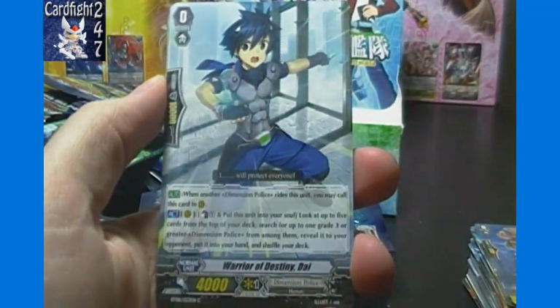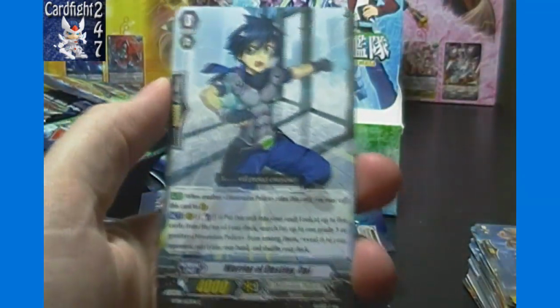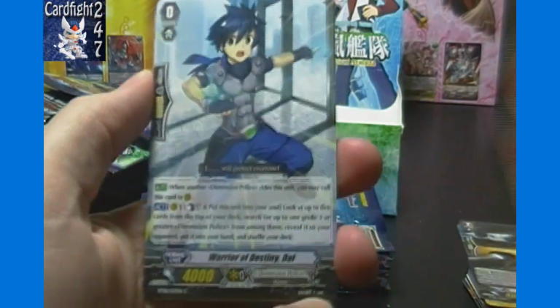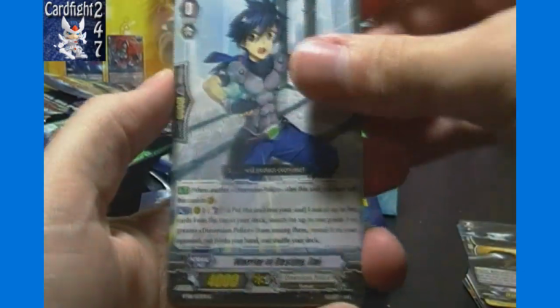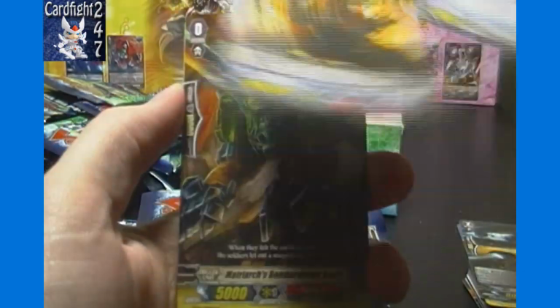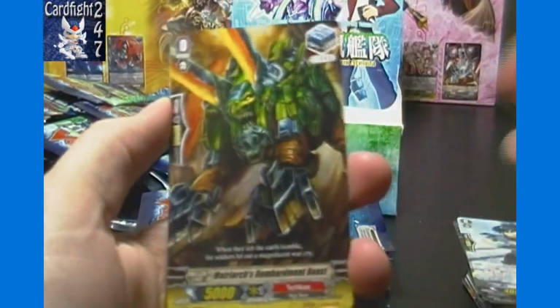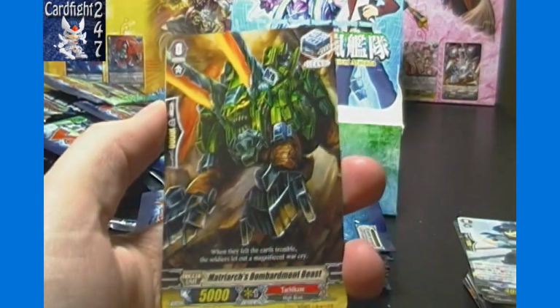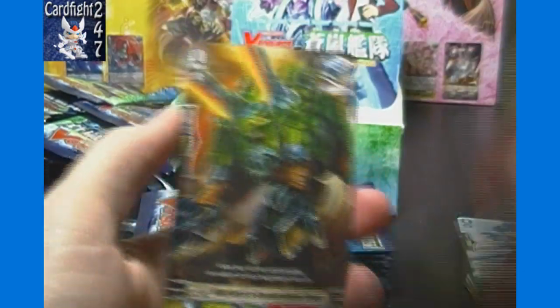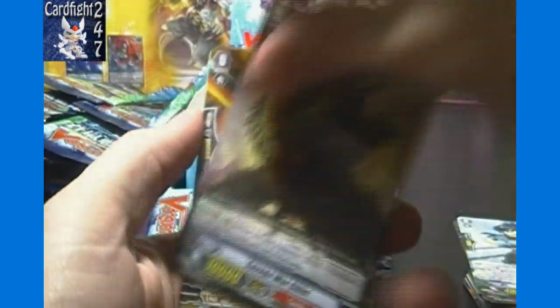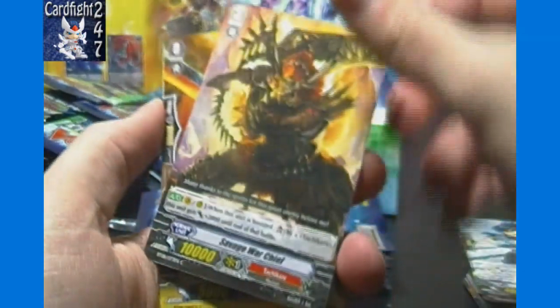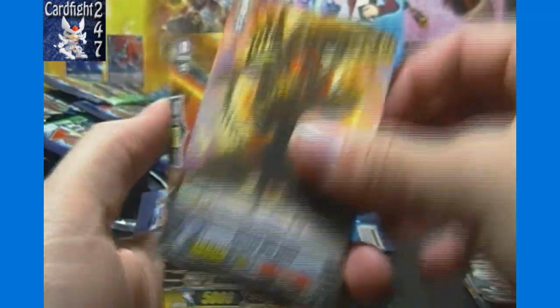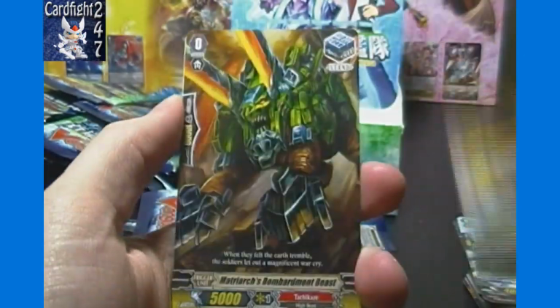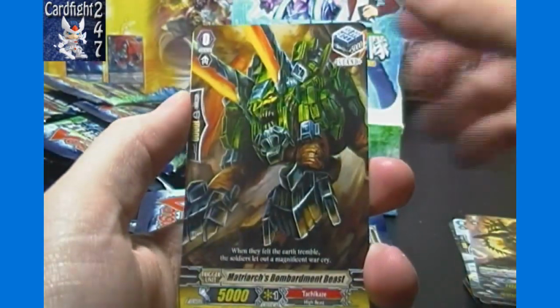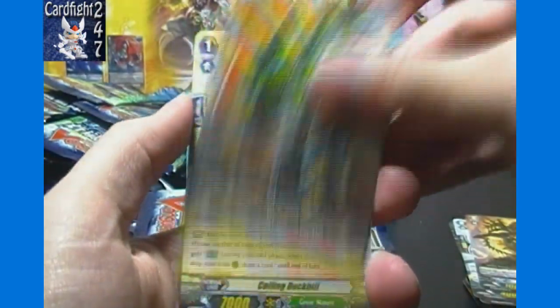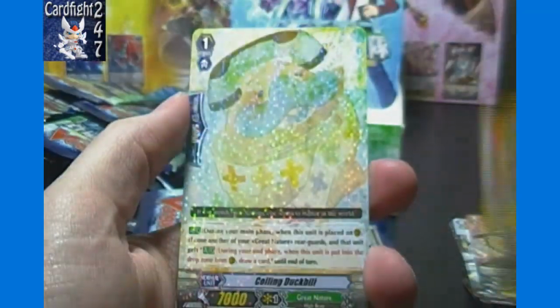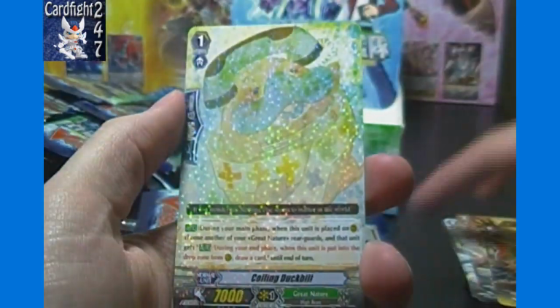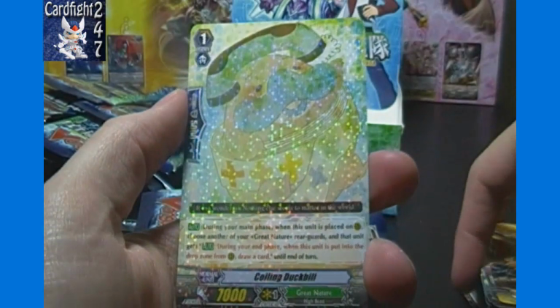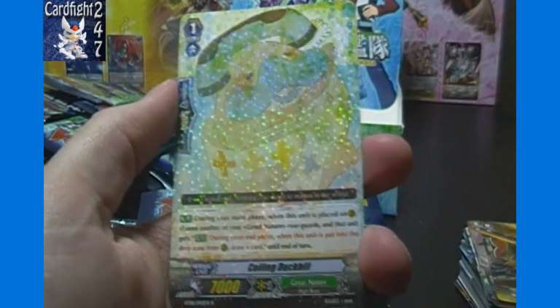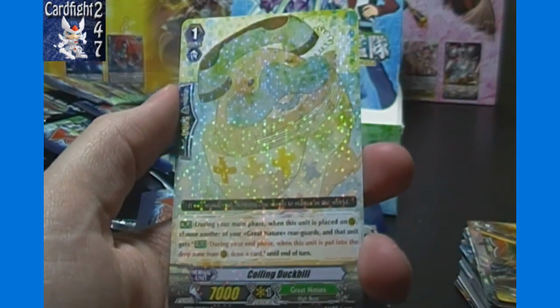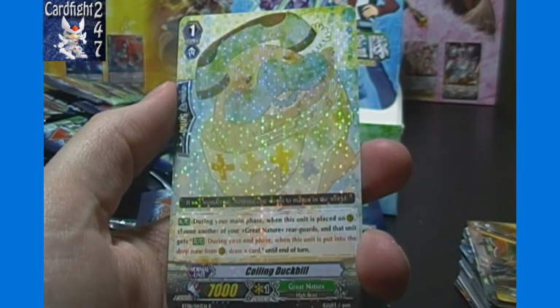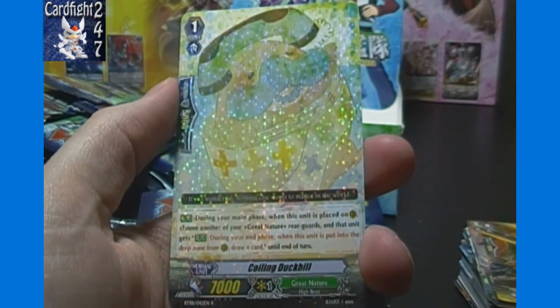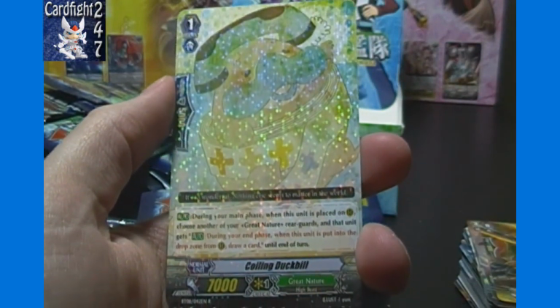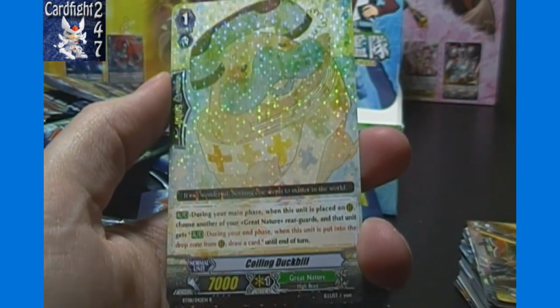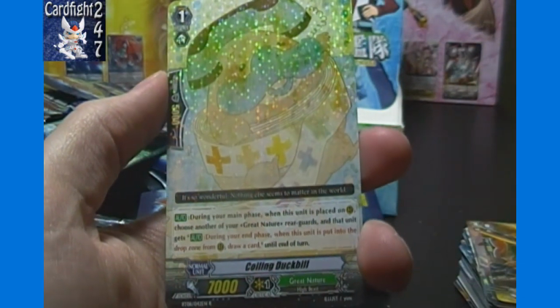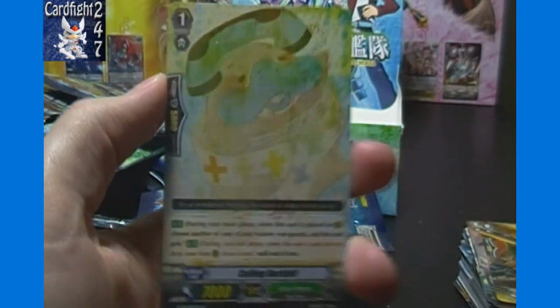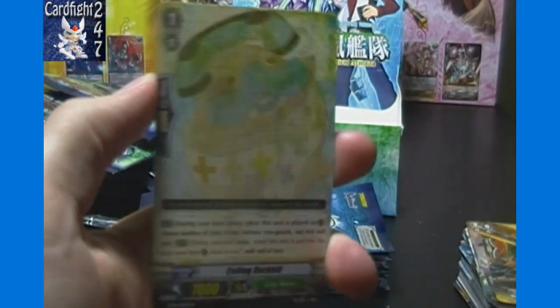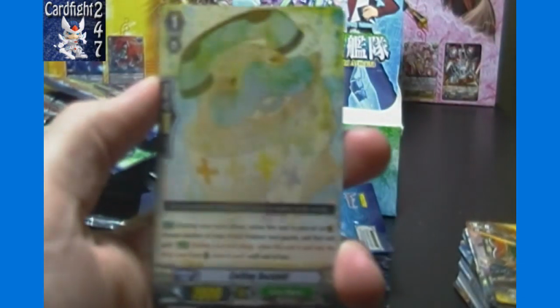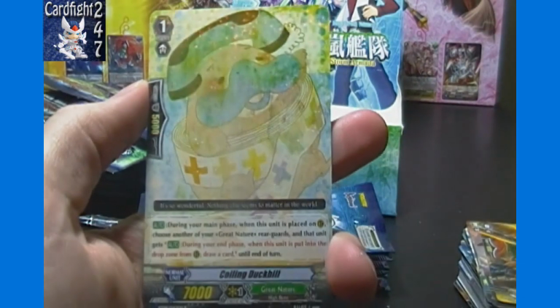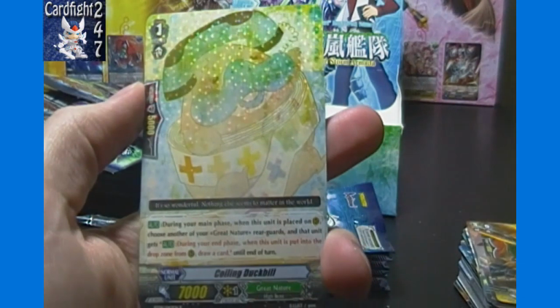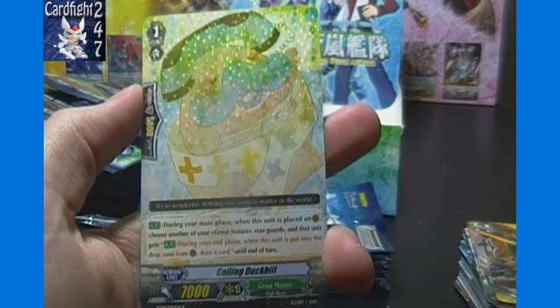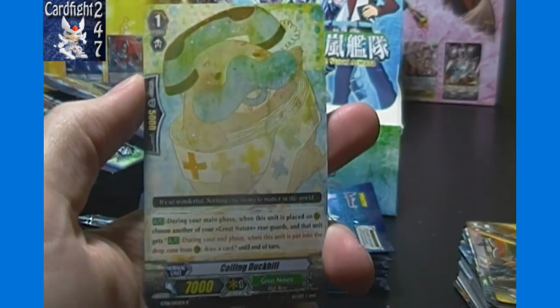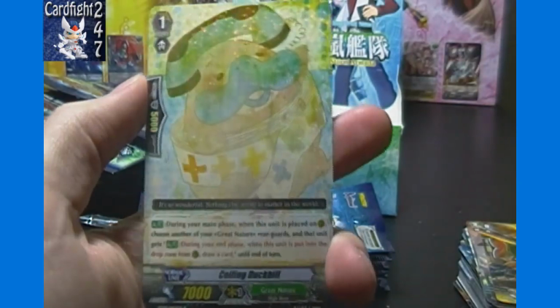And our rare is Quailene Duckbill of Great Nature — it has a different kind of artwork, pretty unique.